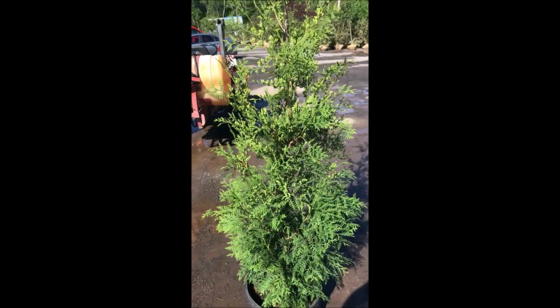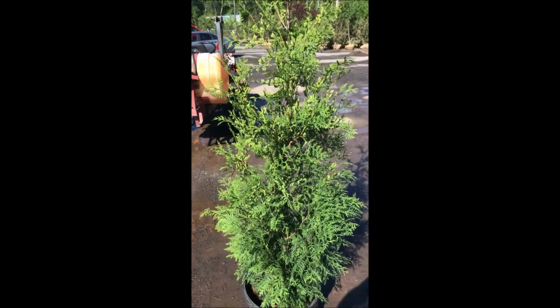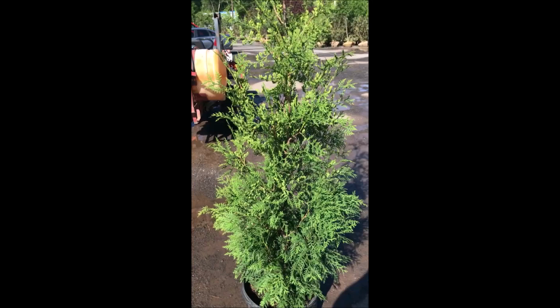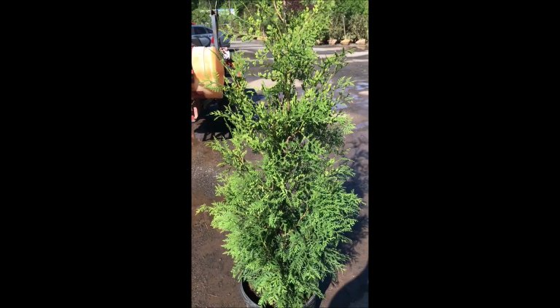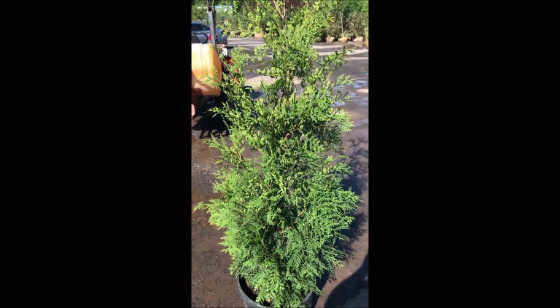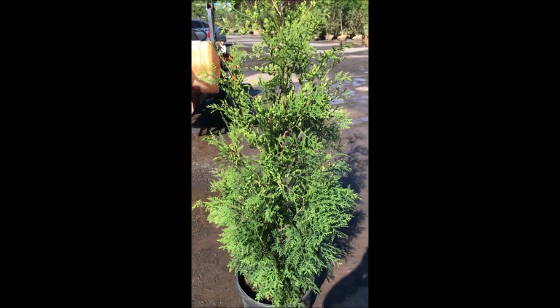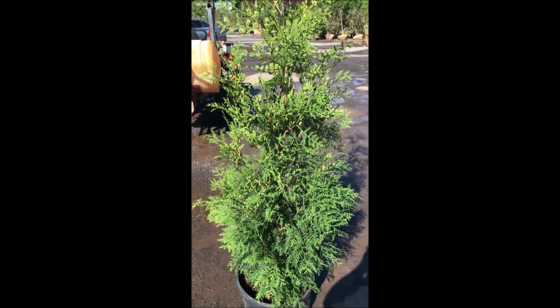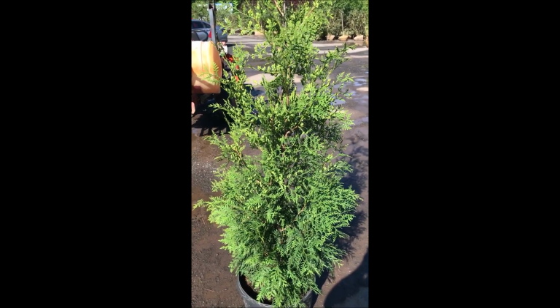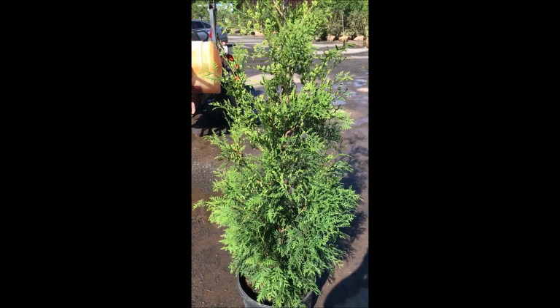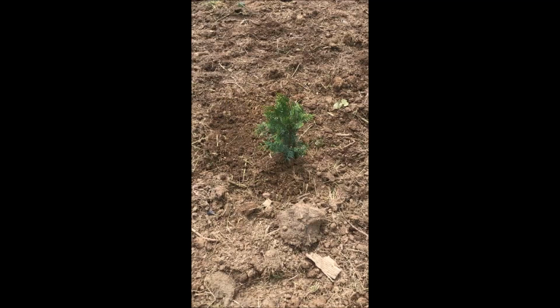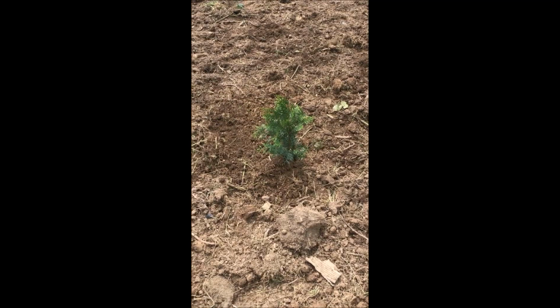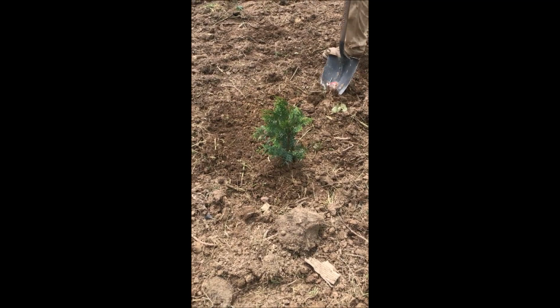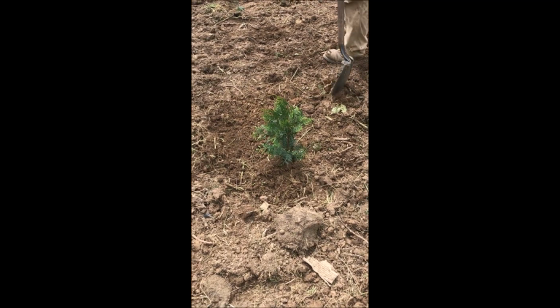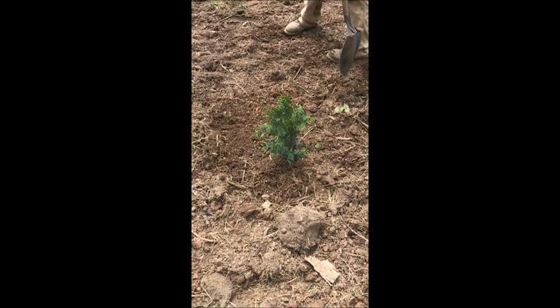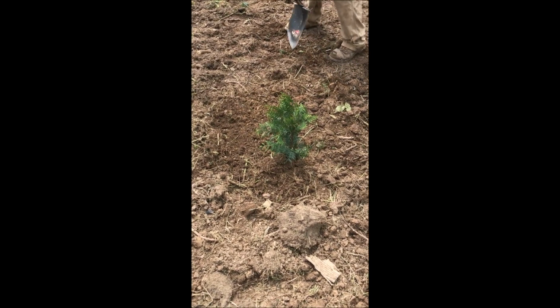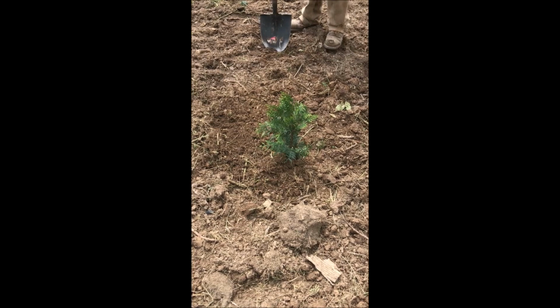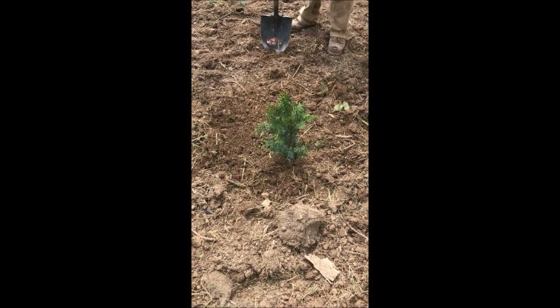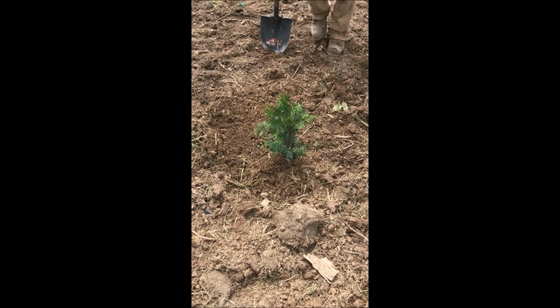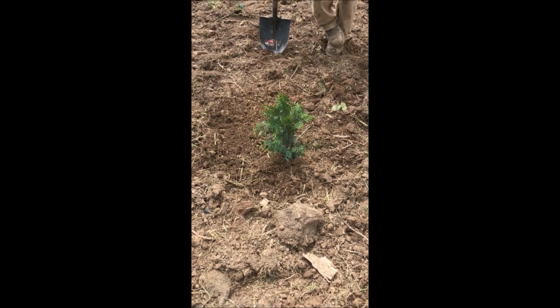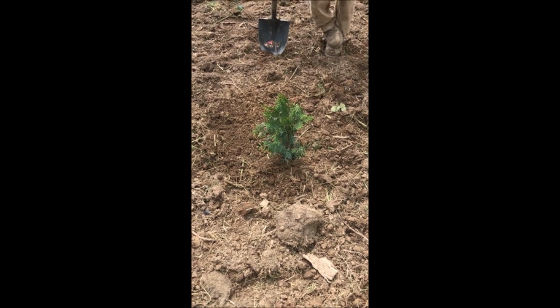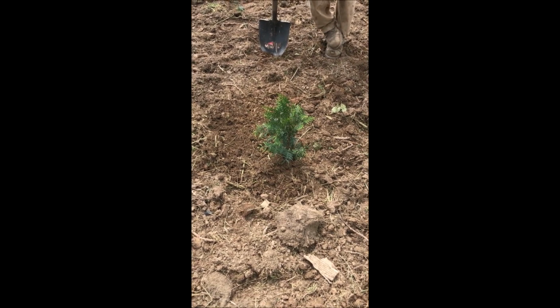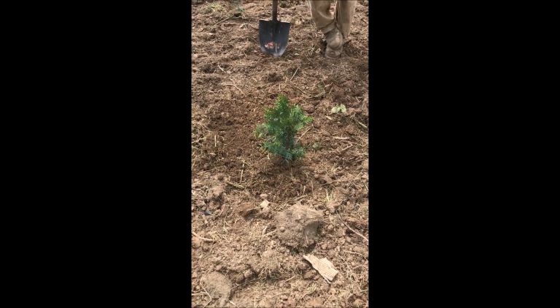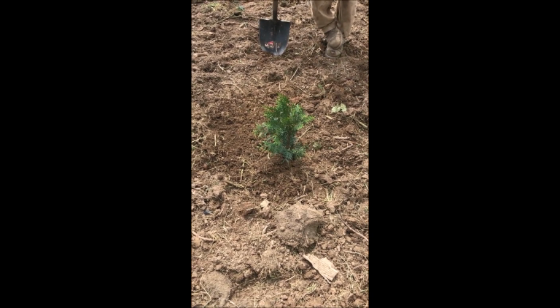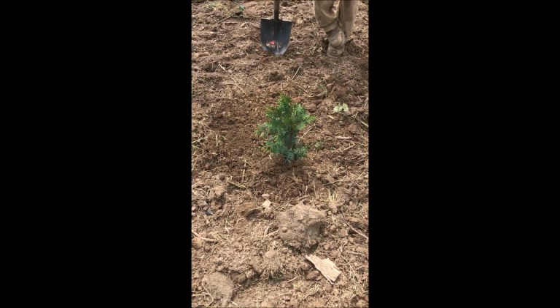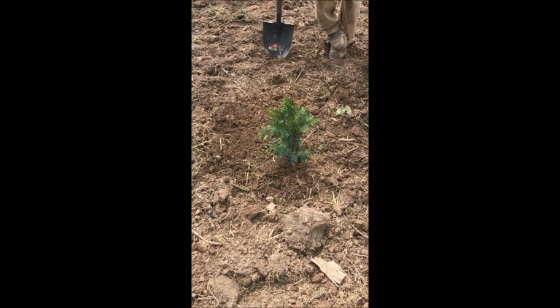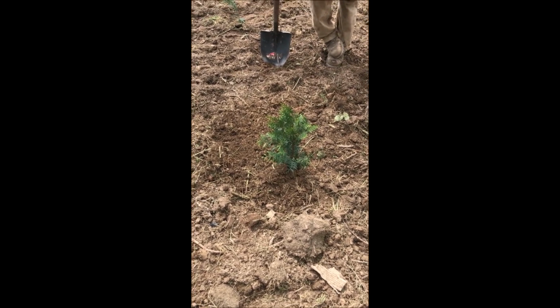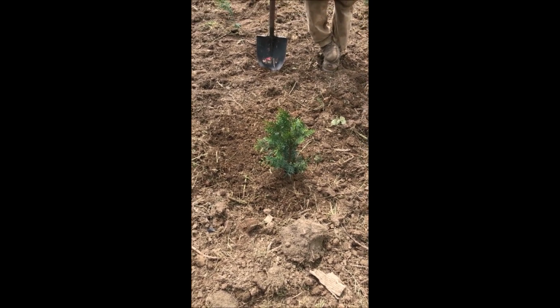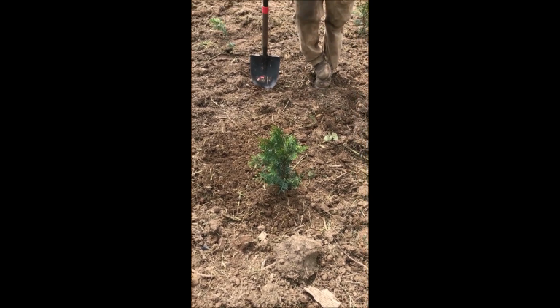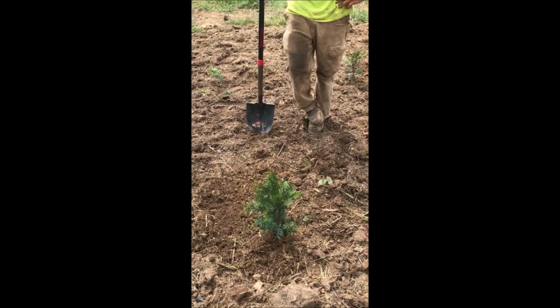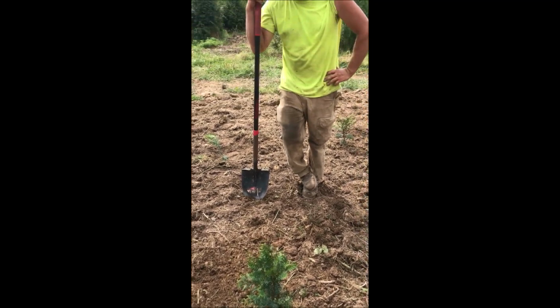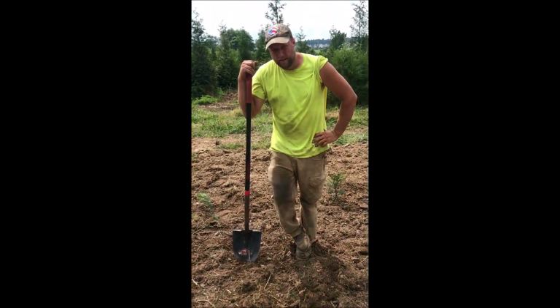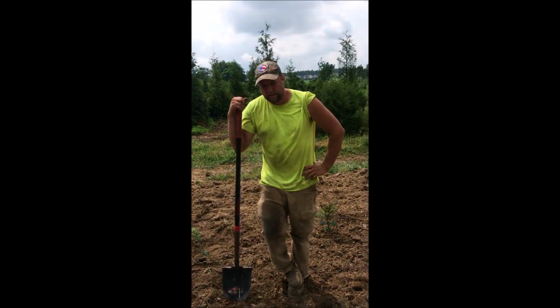This is Bill at Highland Hill Farm in Mountainville, PA. This is the American Pillar Arborvitae, destined to become a real proven winner. And here's Mike Hurst at Highland Hill Farm to explain why.